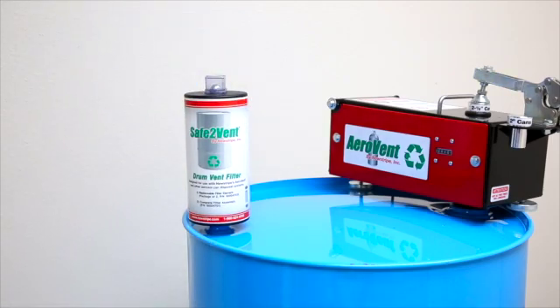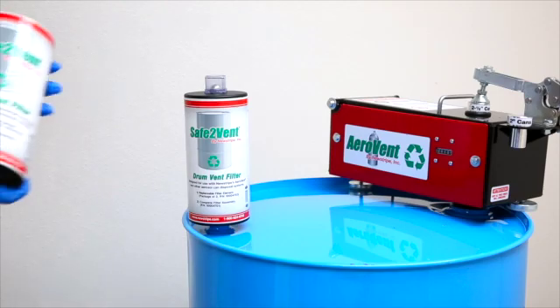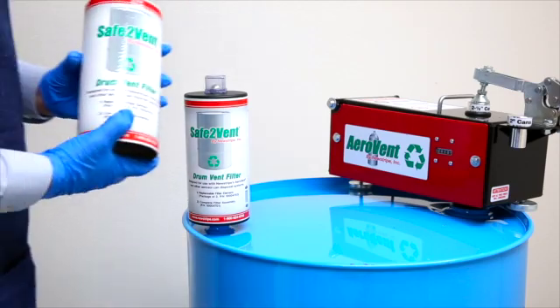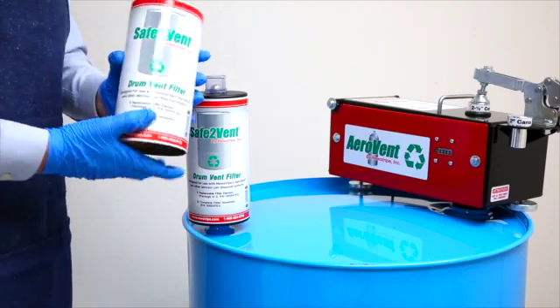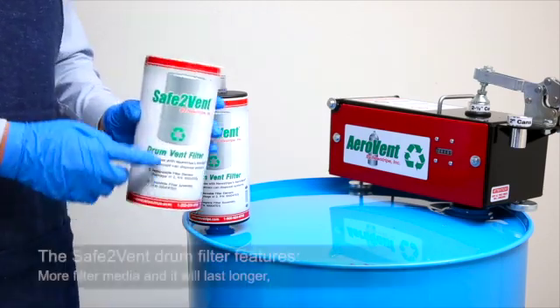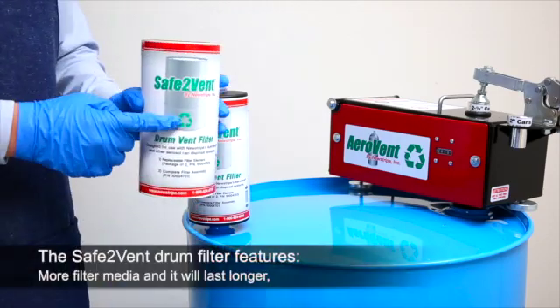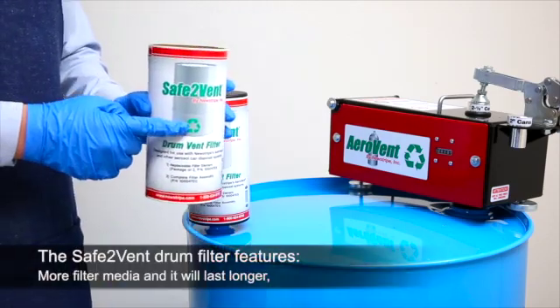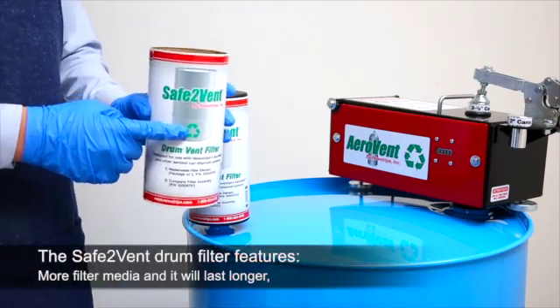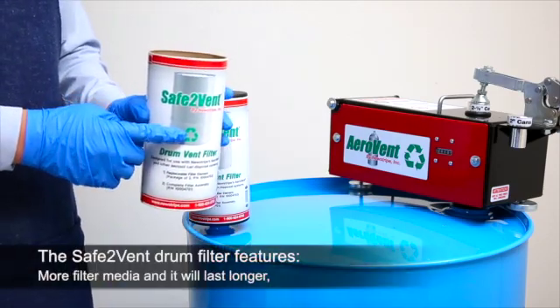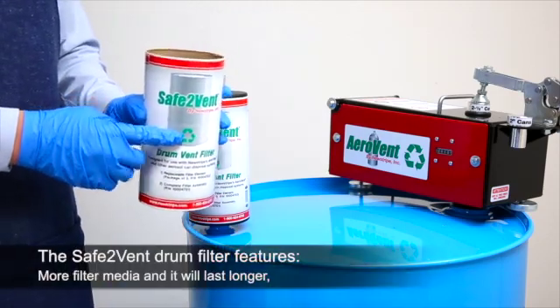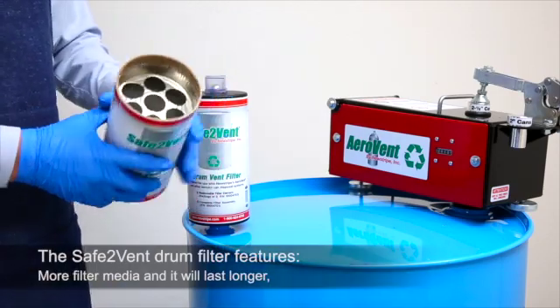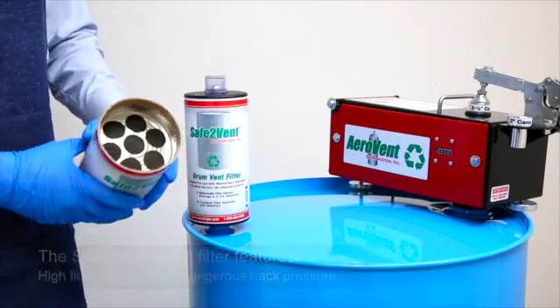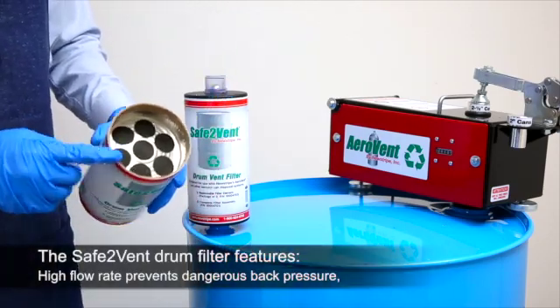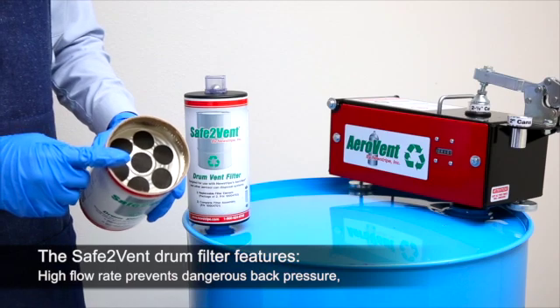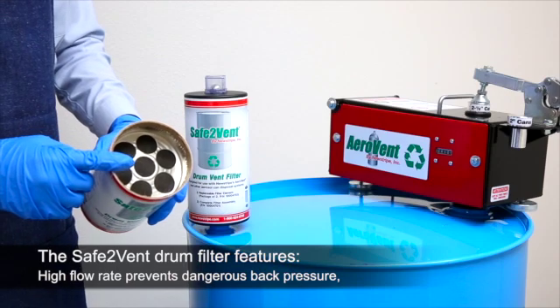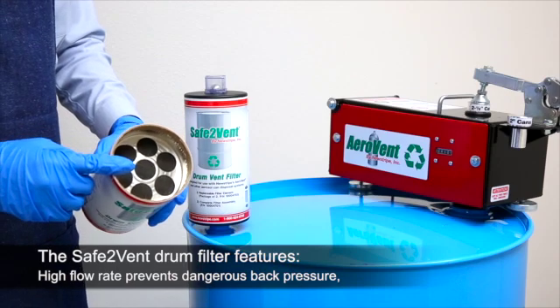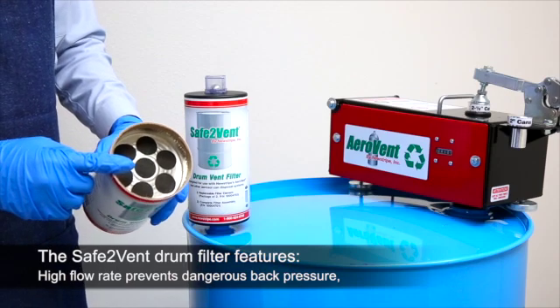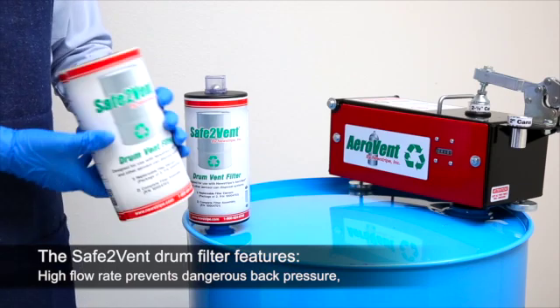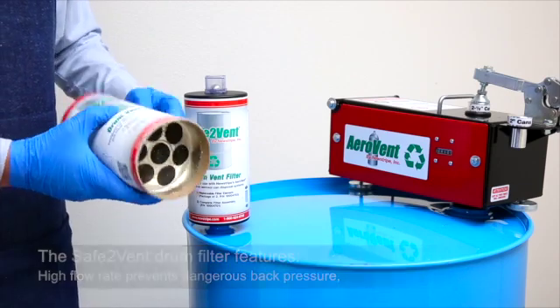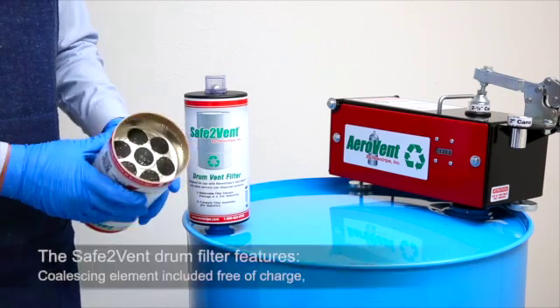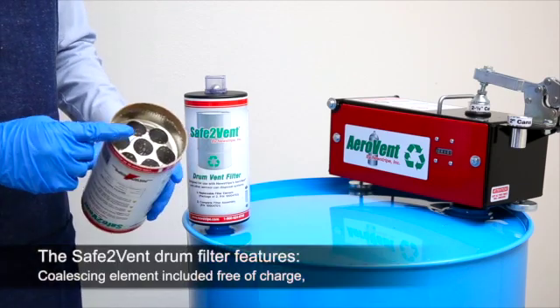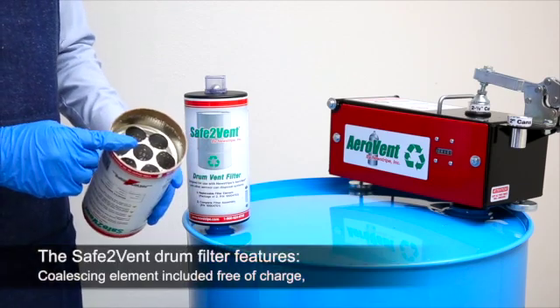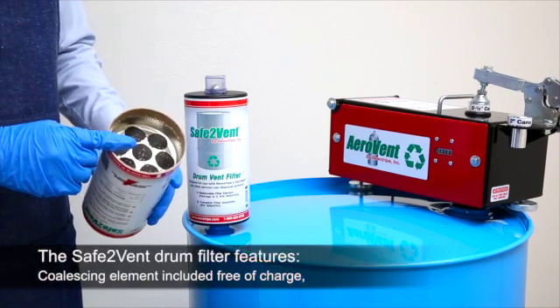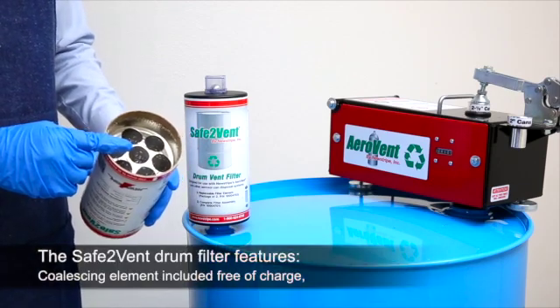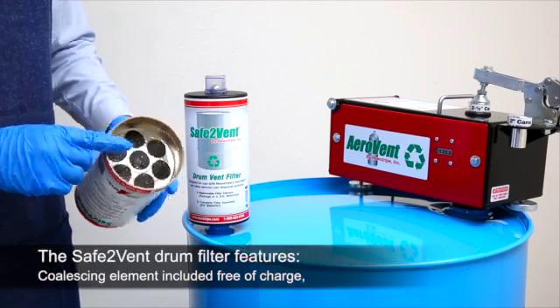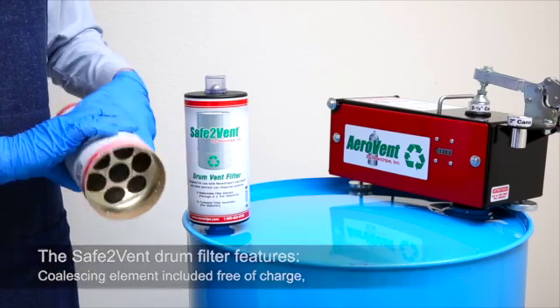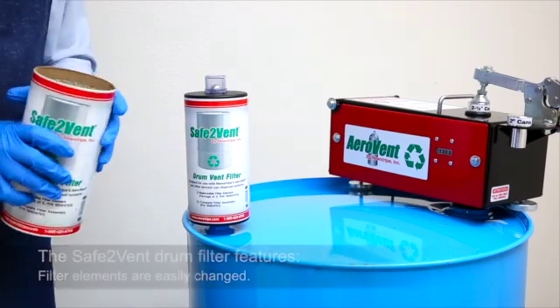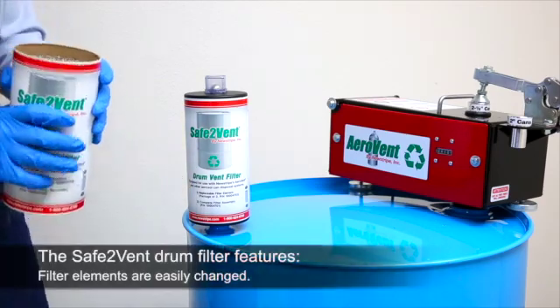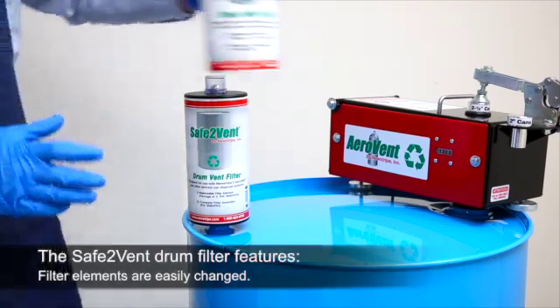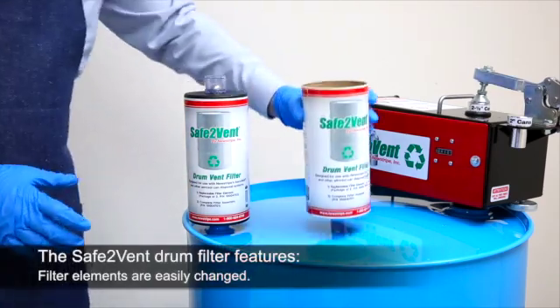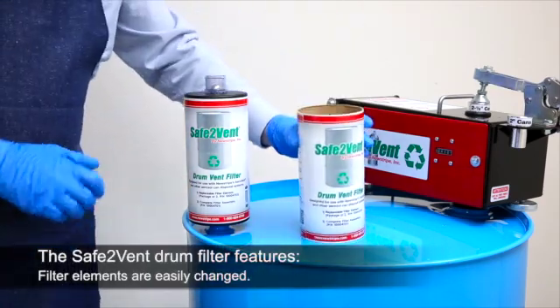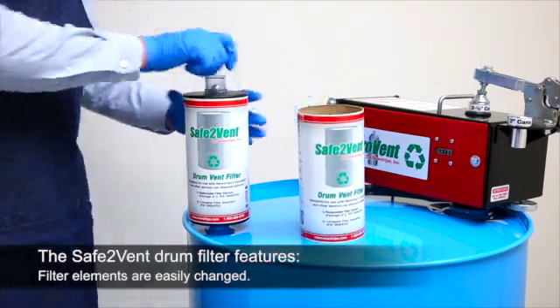The Safe2Vent drum filter features more filter media and it will last longer. High flow rate prevents dangerous back pressure. Coalescing element included free of charge. And filter elements are easily changed.